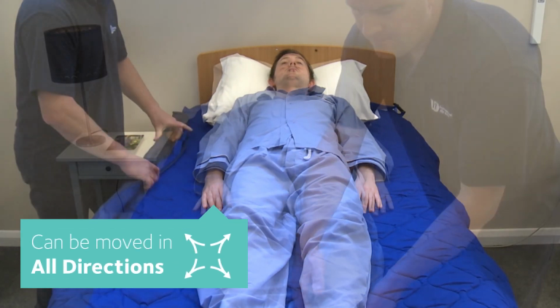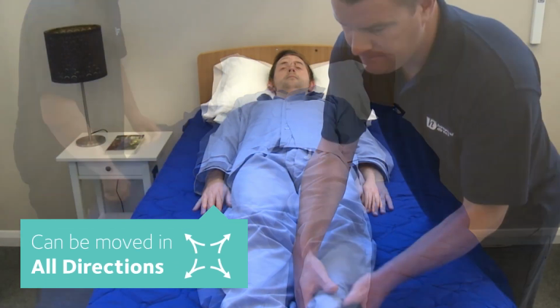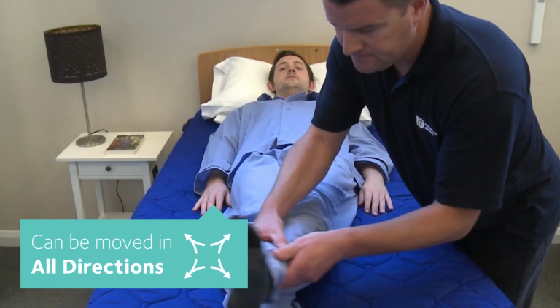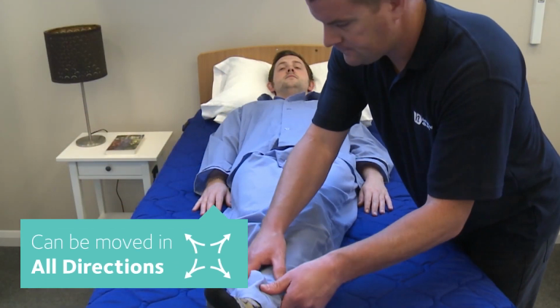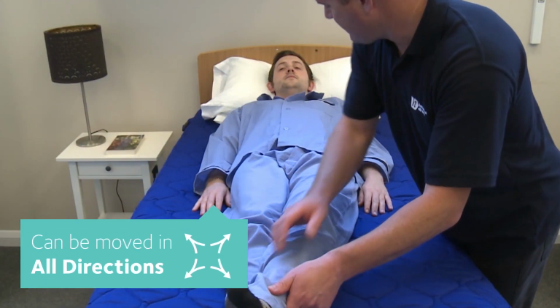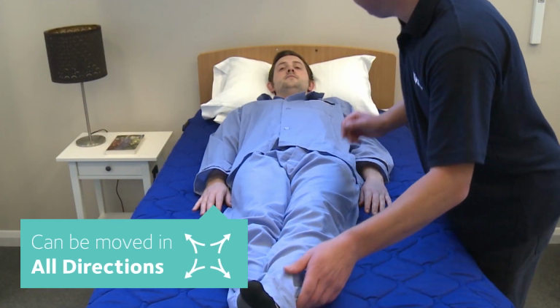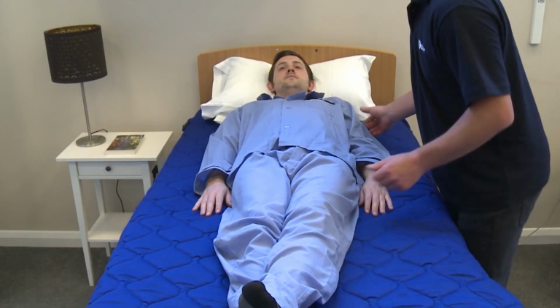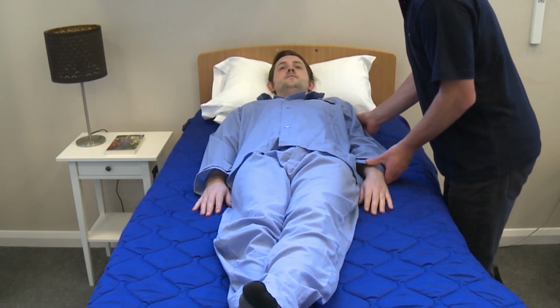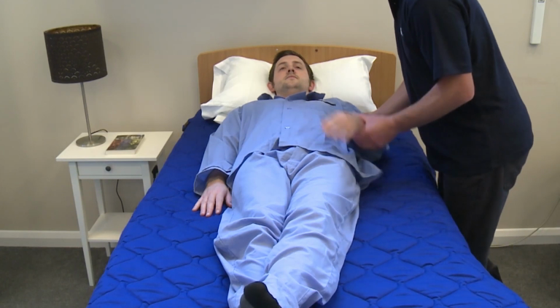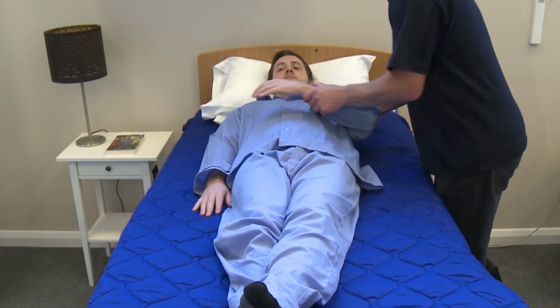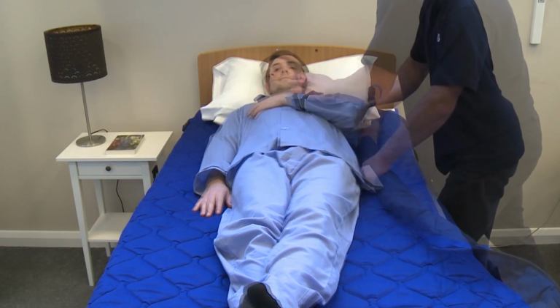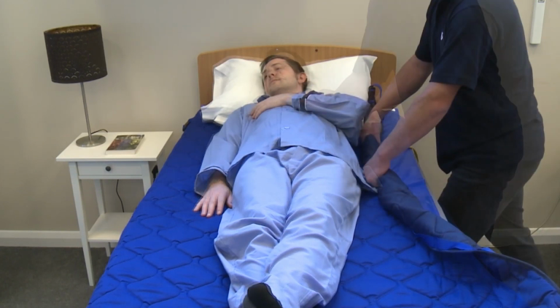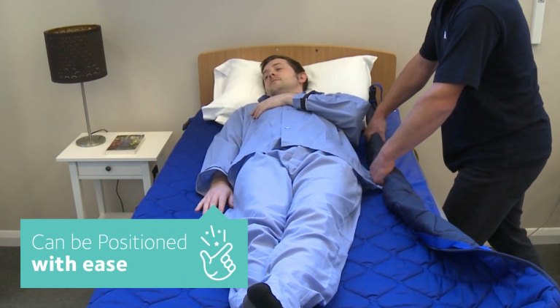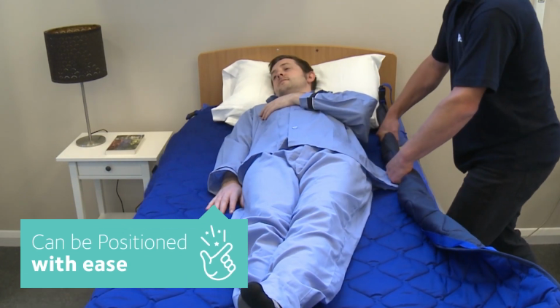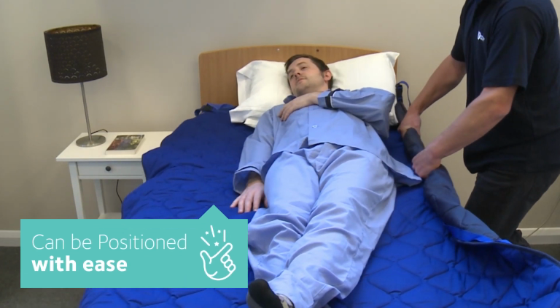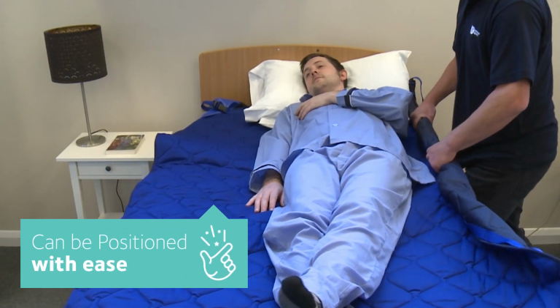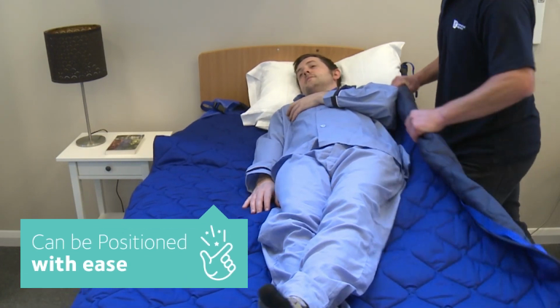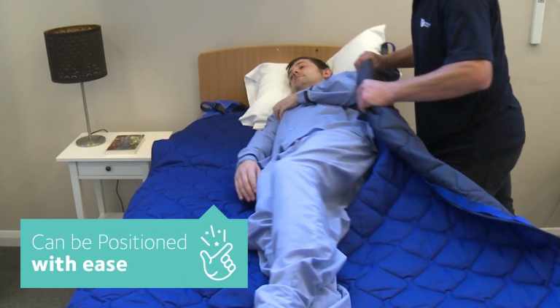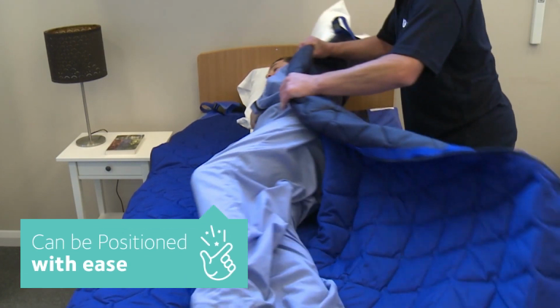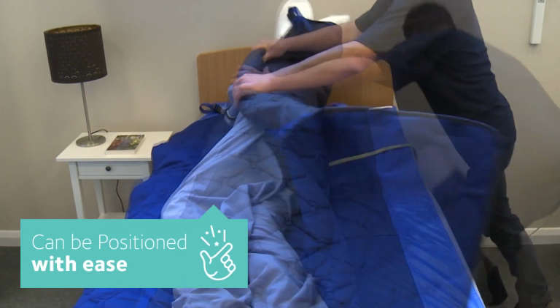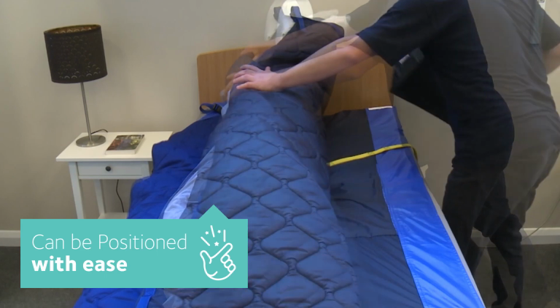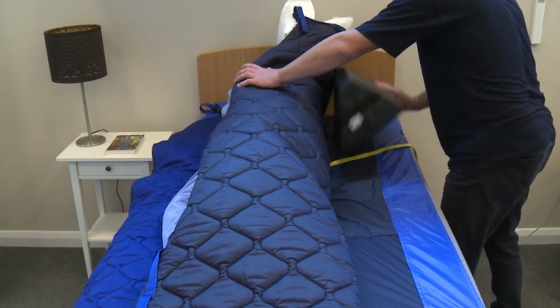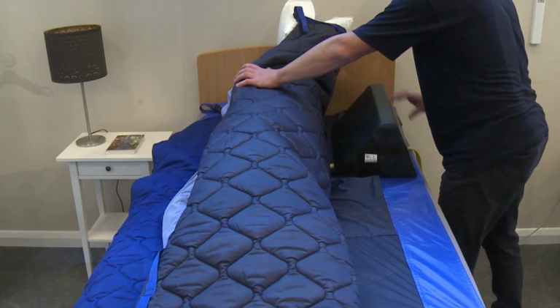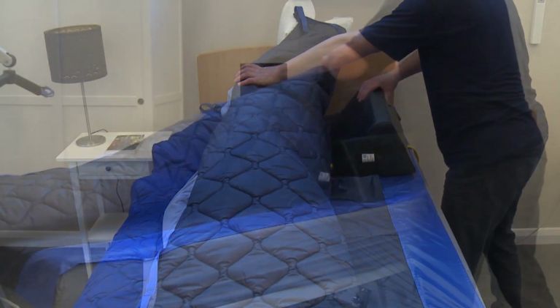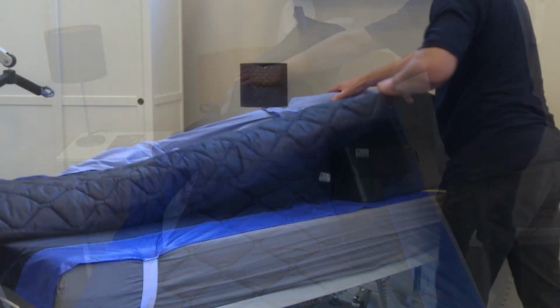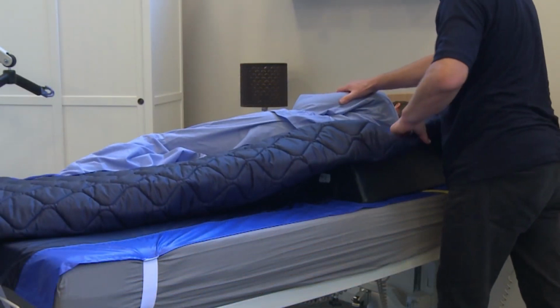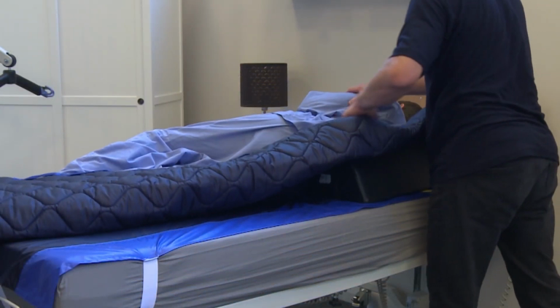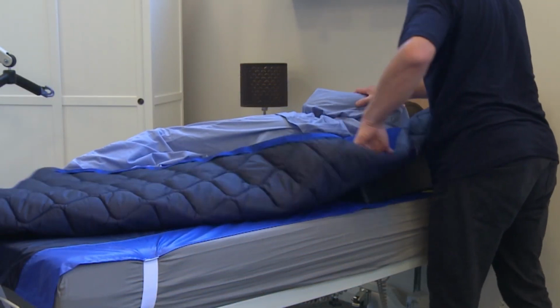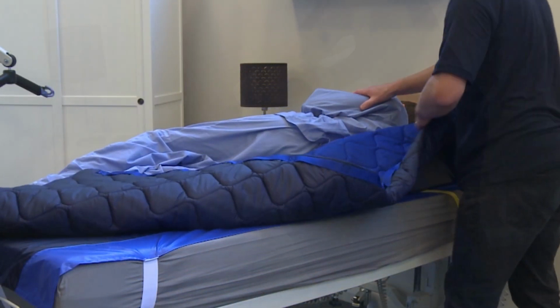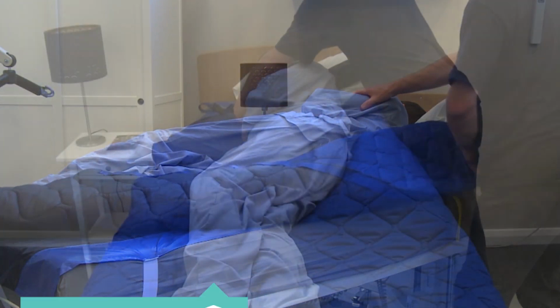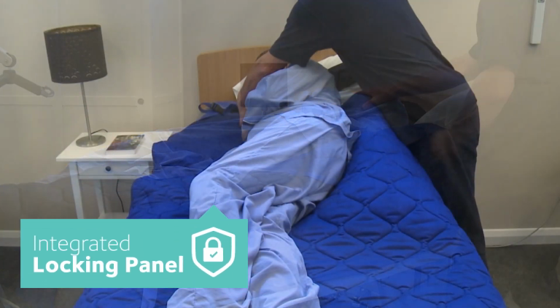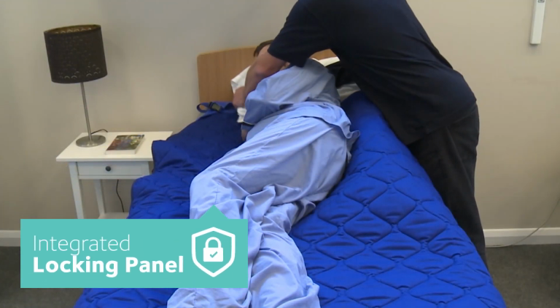The base cover is now slippy and you can reposition the client up, down, turn and rotate. If necessary, you can use positioning products to help pull down the slippy panel with the yellow handle. Repeat on the other side.